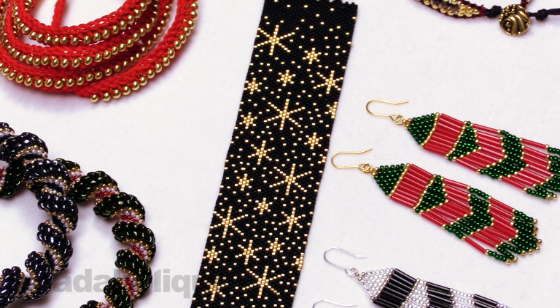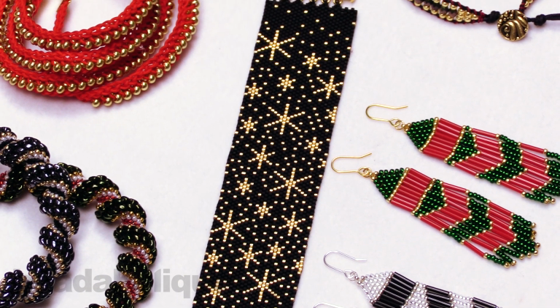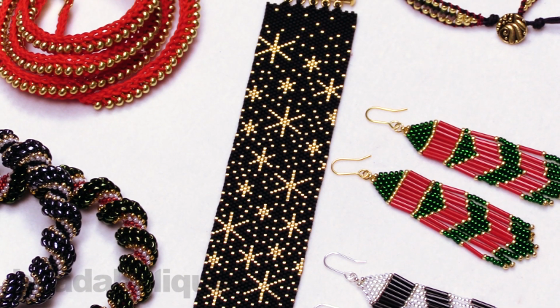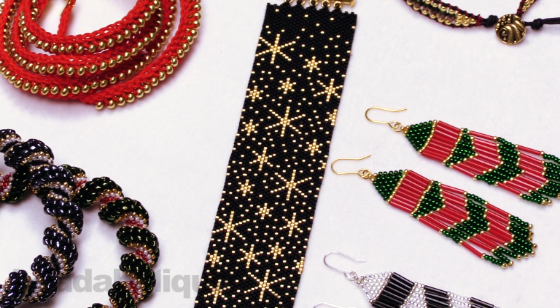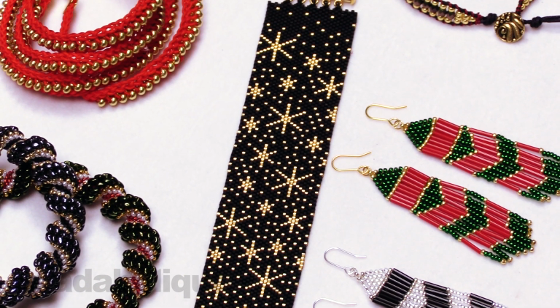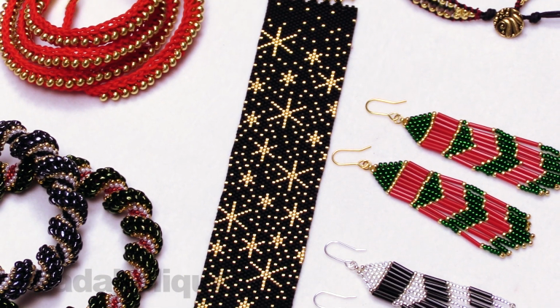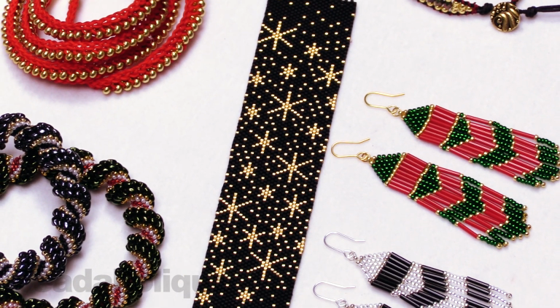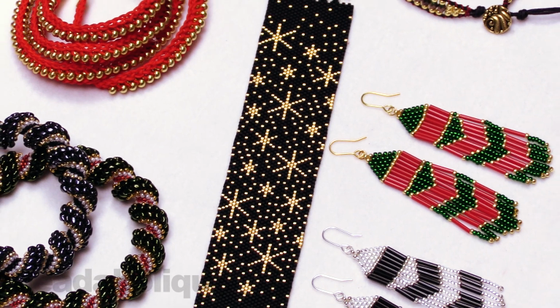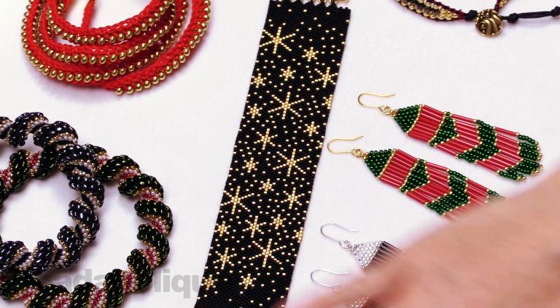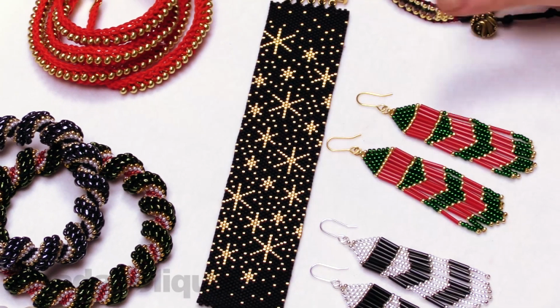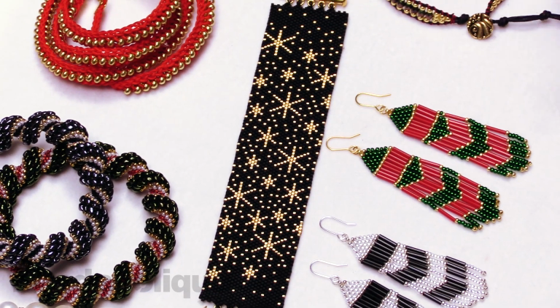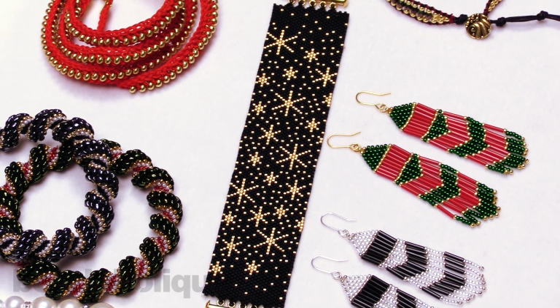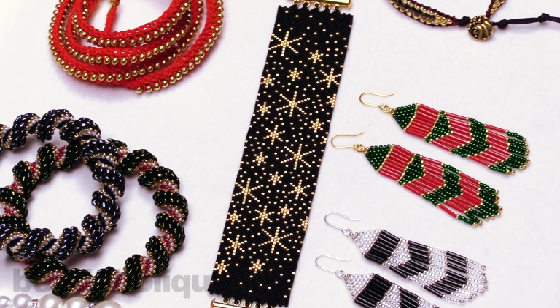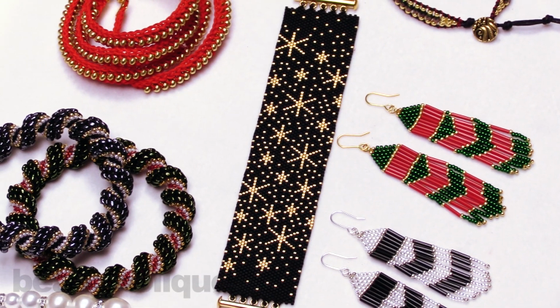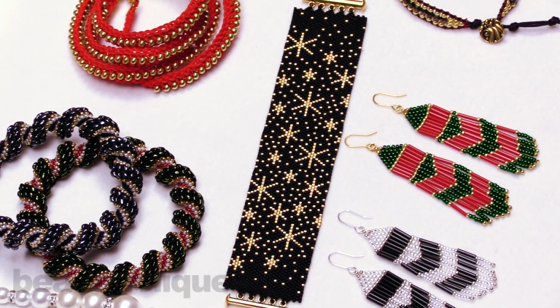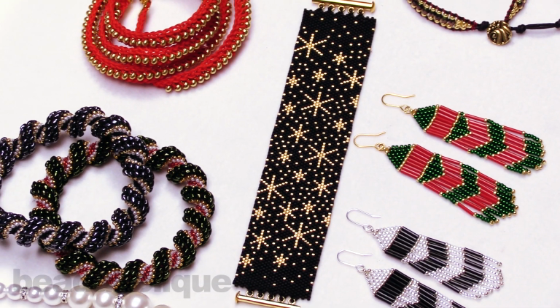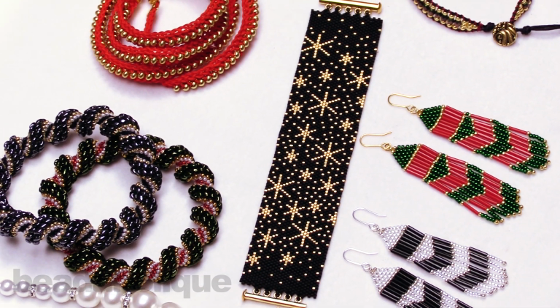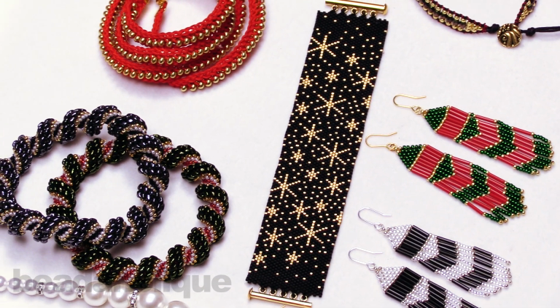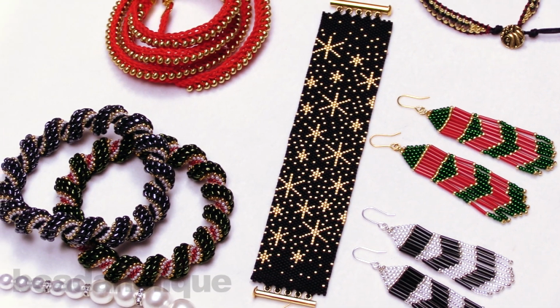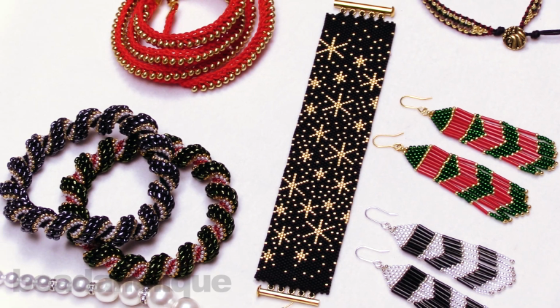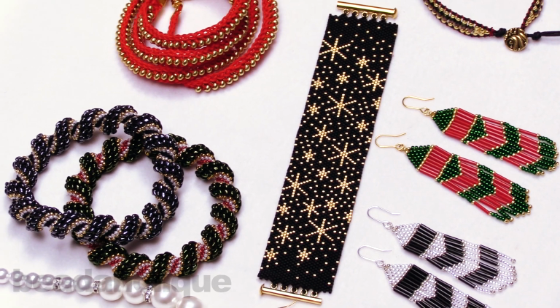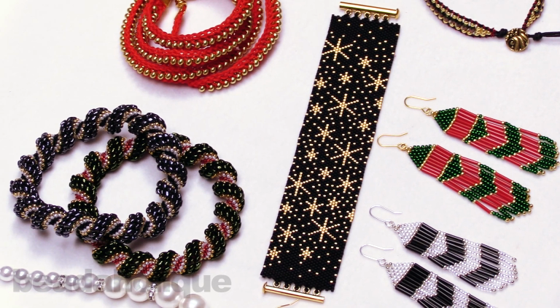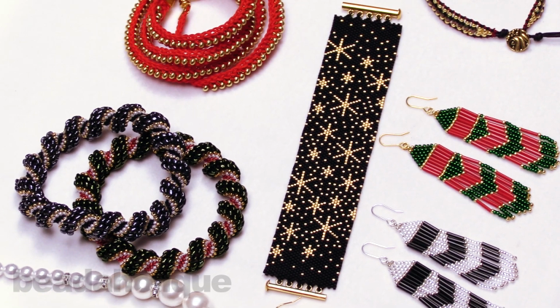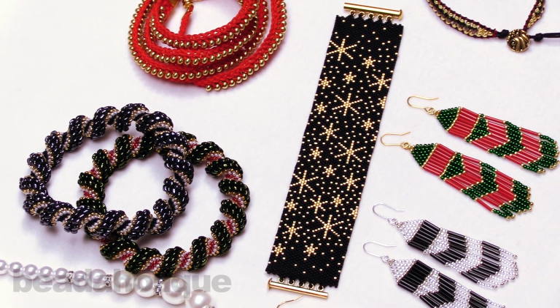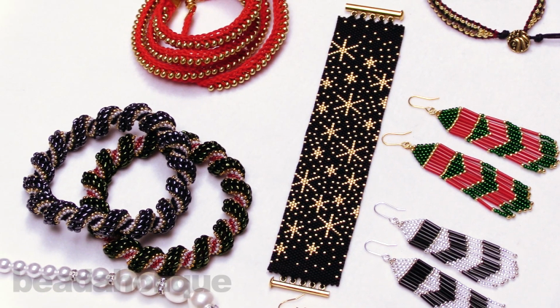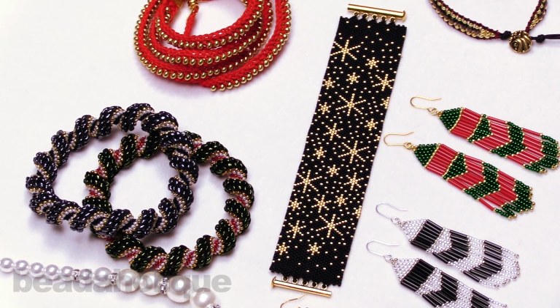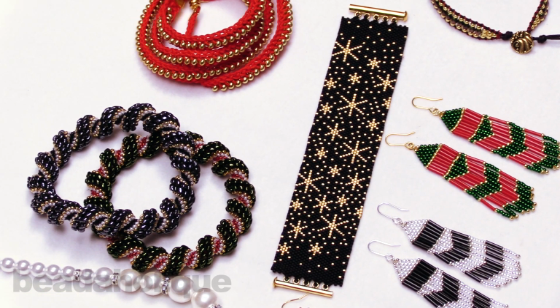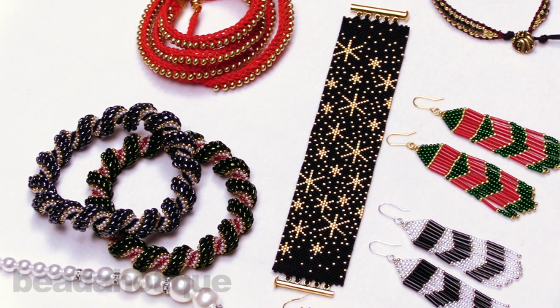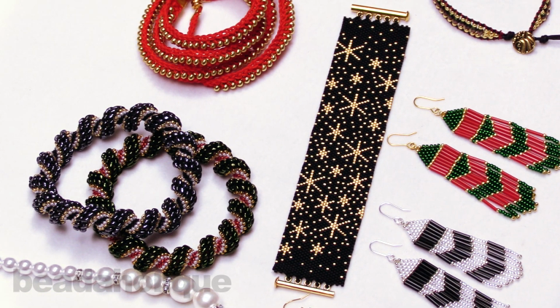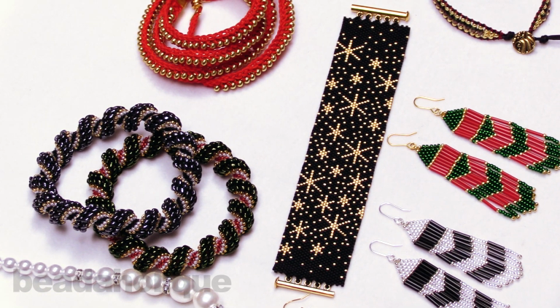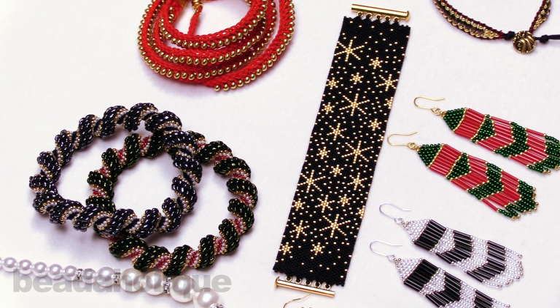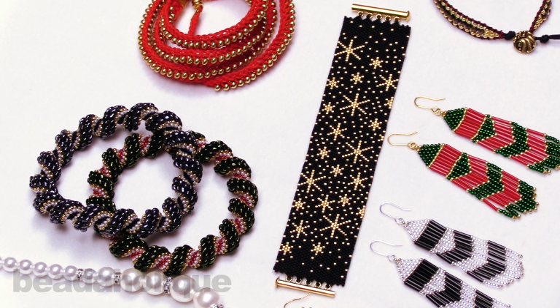I hope you enjoy what we came up with for our holiday kit versions this year — we sure had a lot of fun making them. We would love to hear your feedback and comments, and we really hope you enjoy them either for yourself or as a gift.